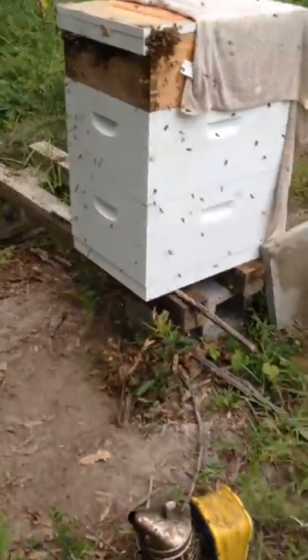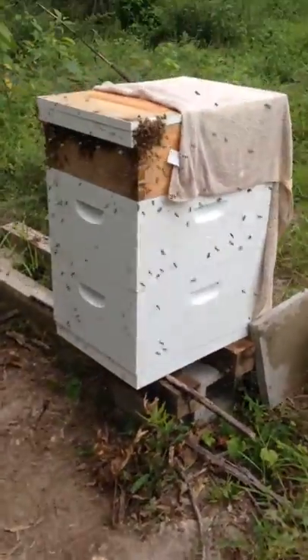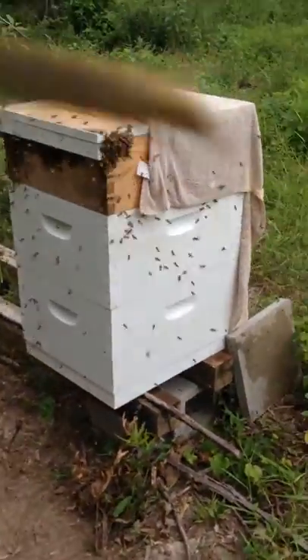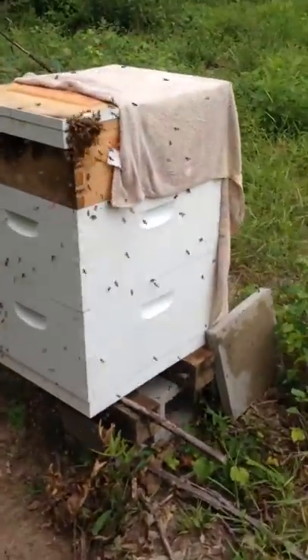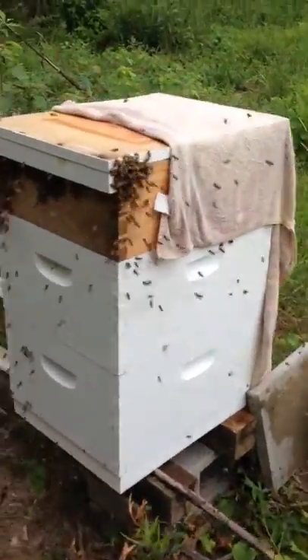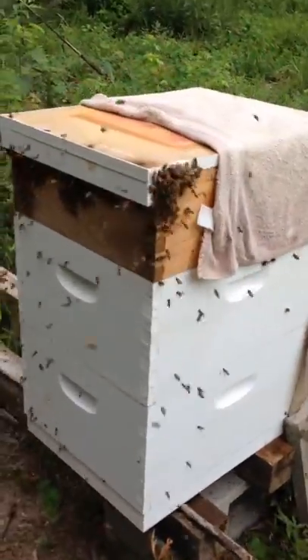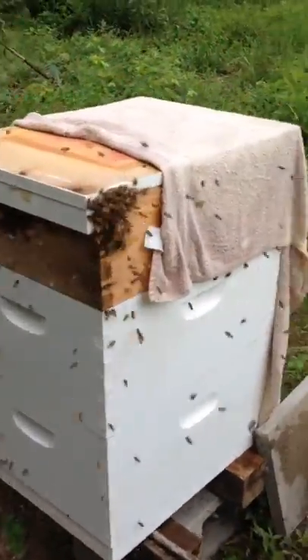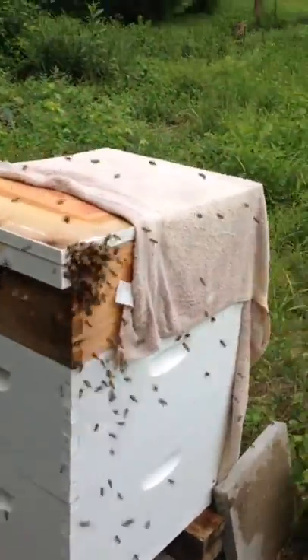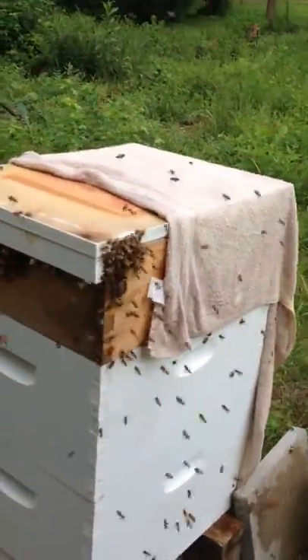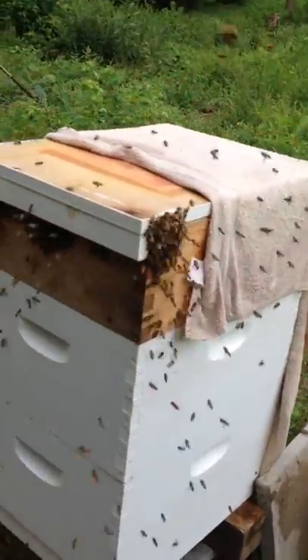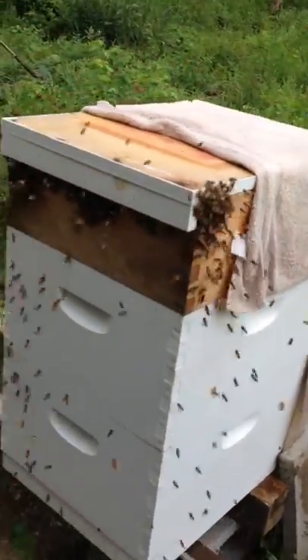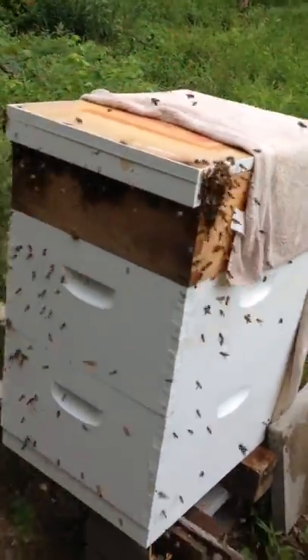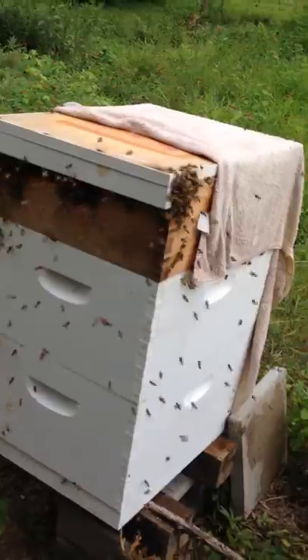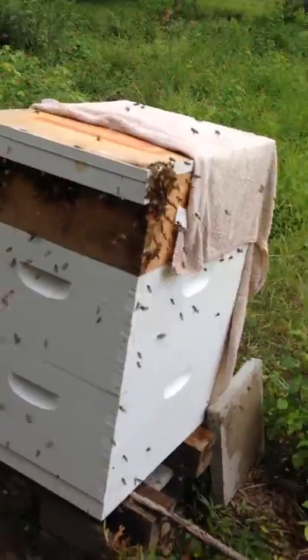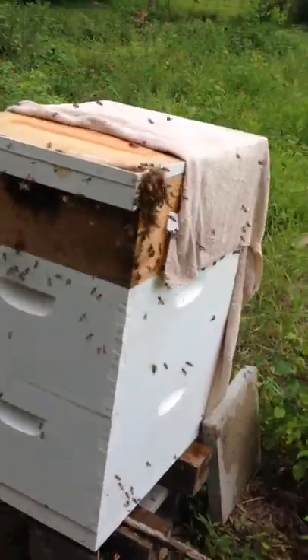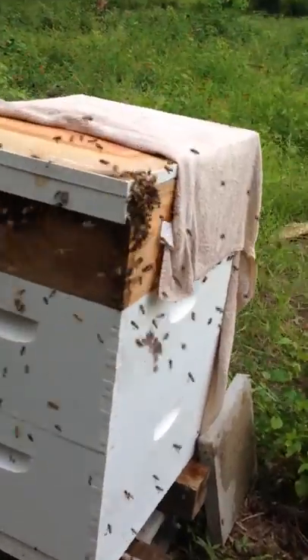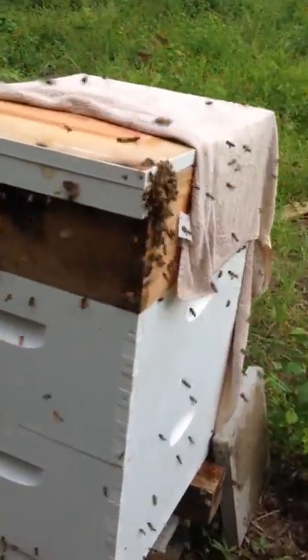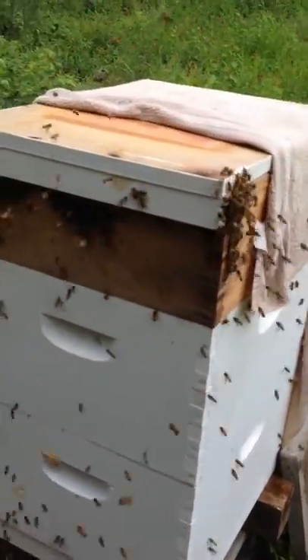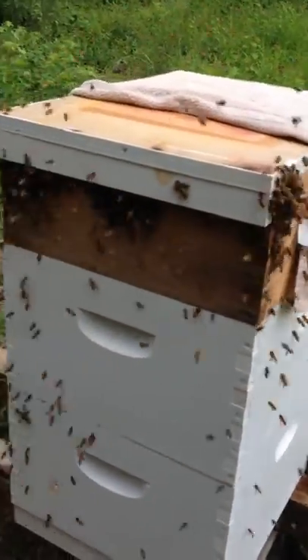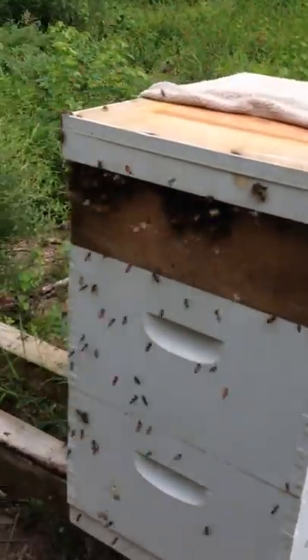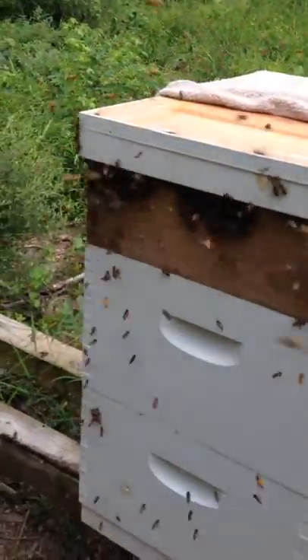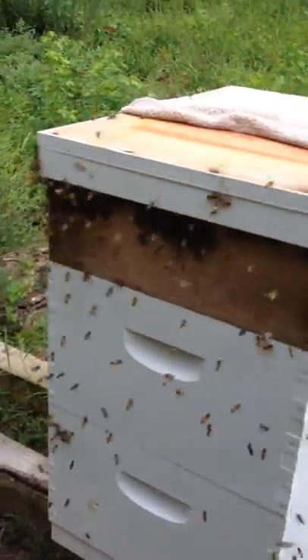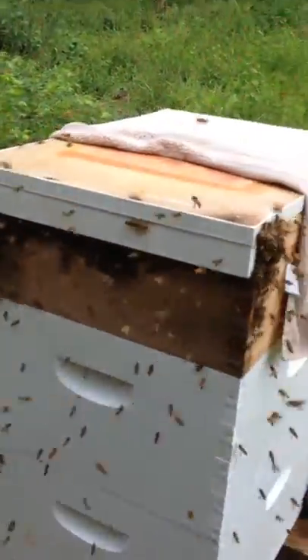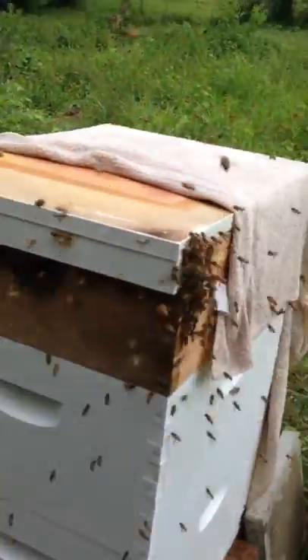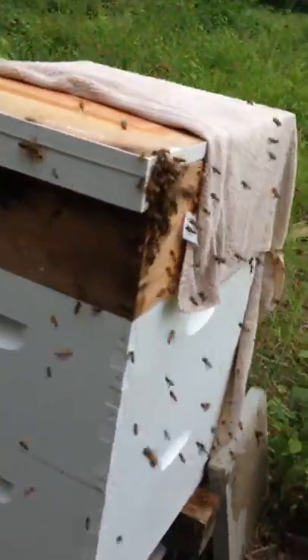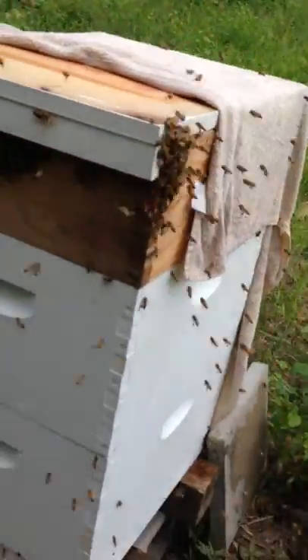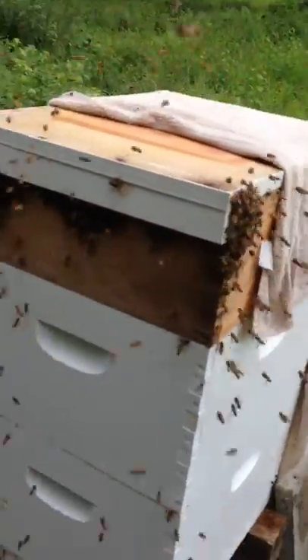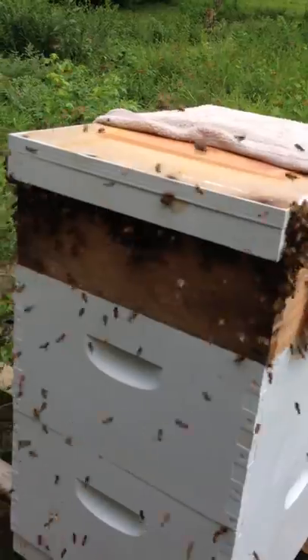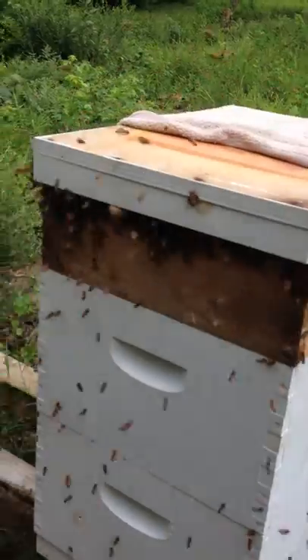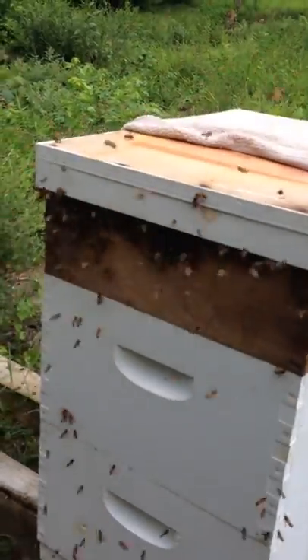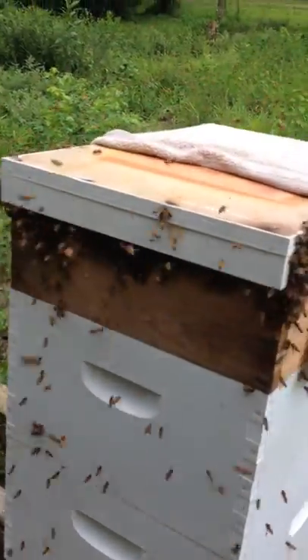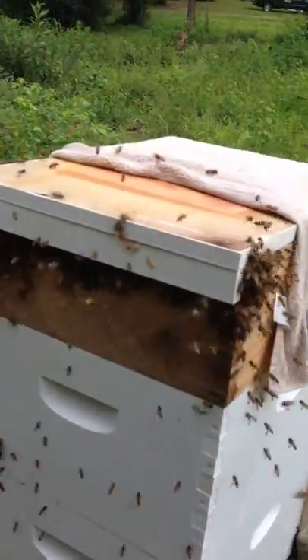I had to get this one more time. This is incredible. I threw a towel over the front — I've always heard that works. Look, the bees are just falling off.